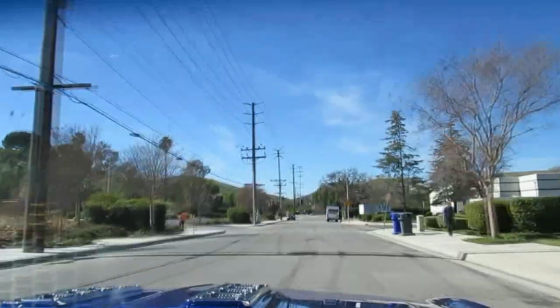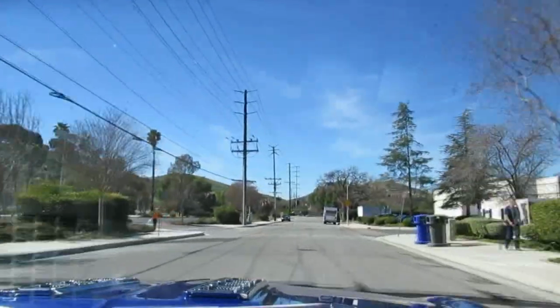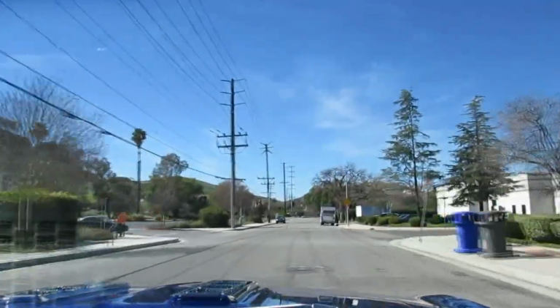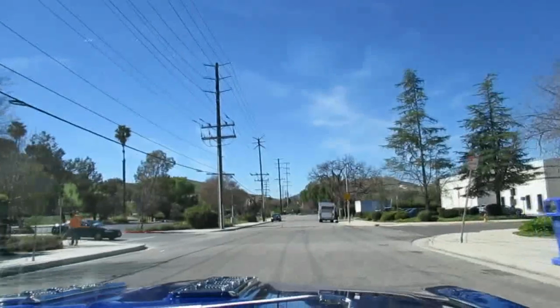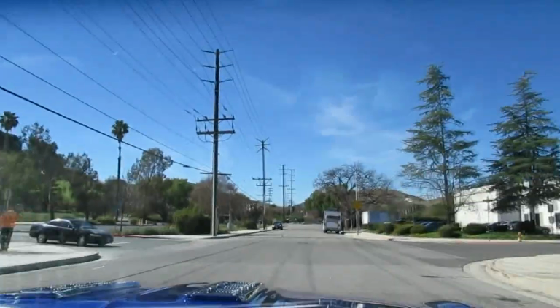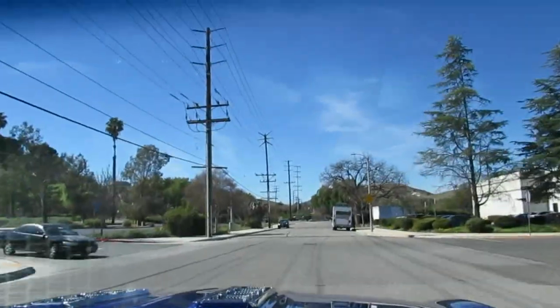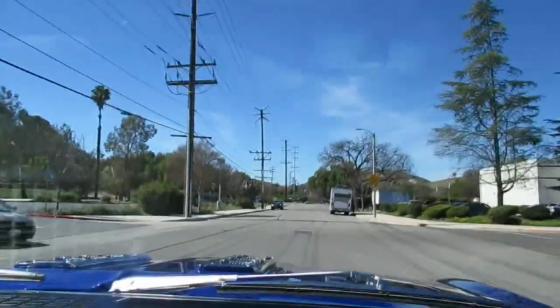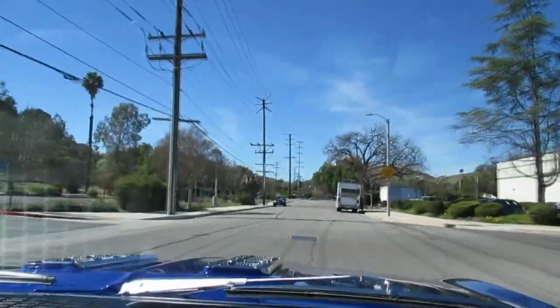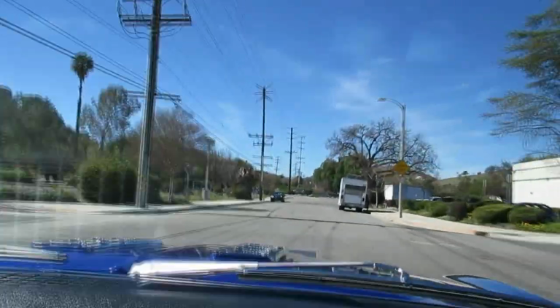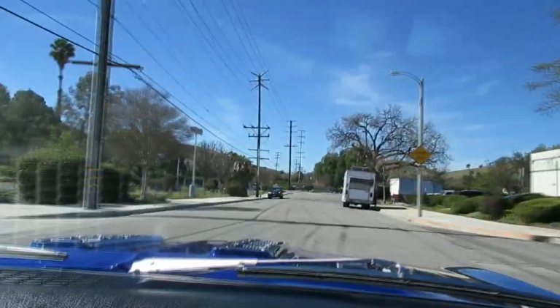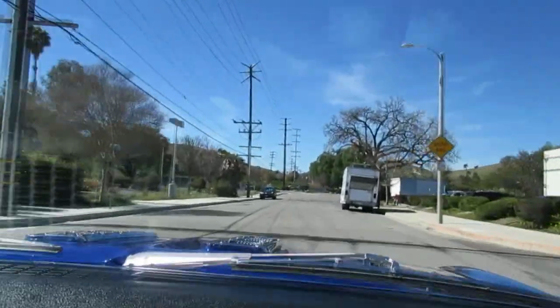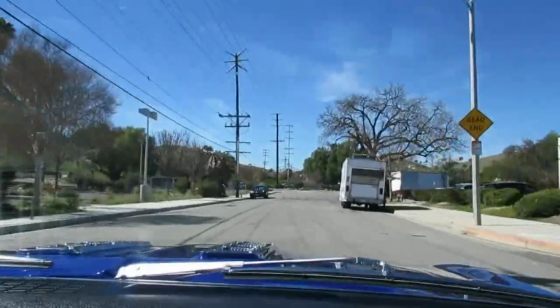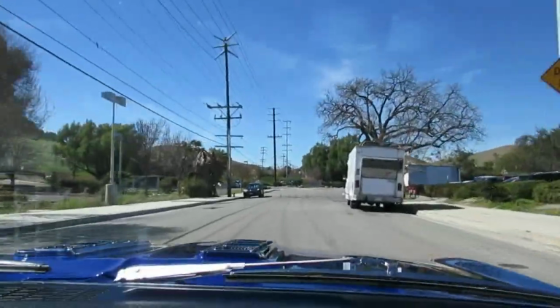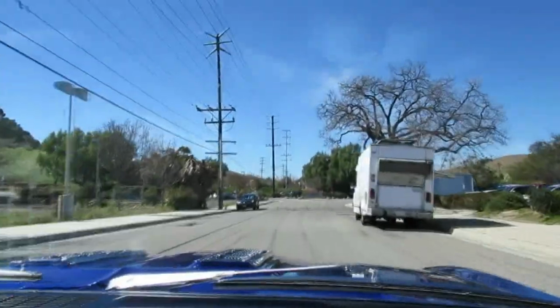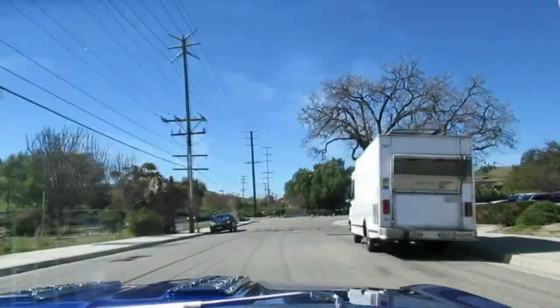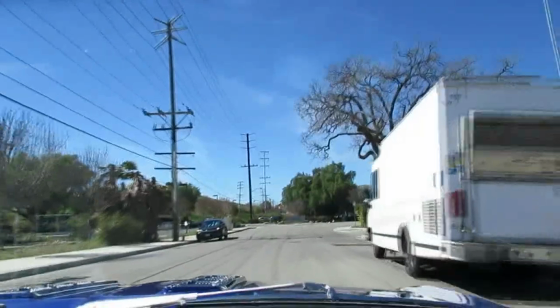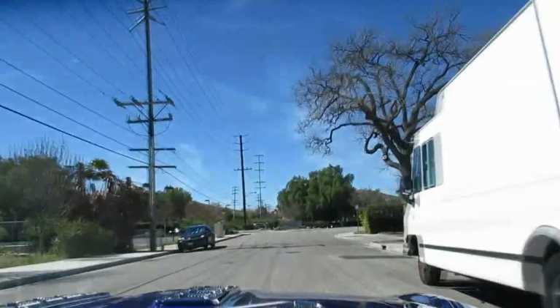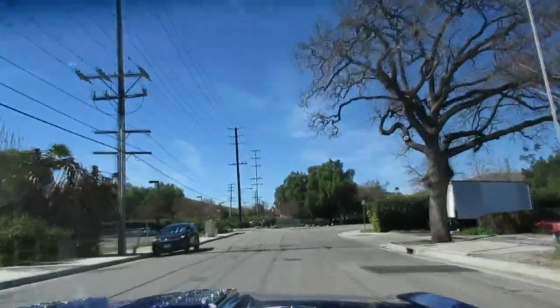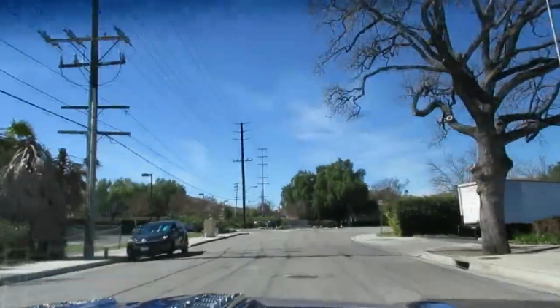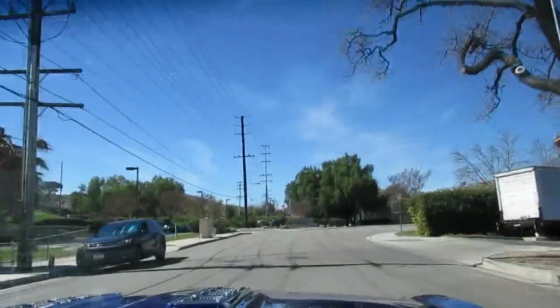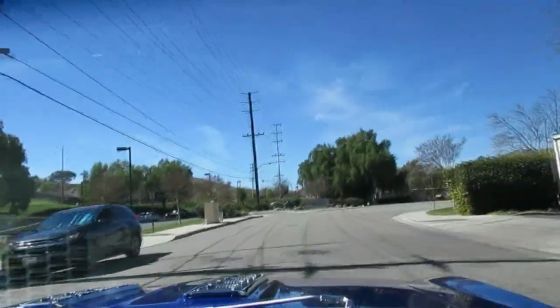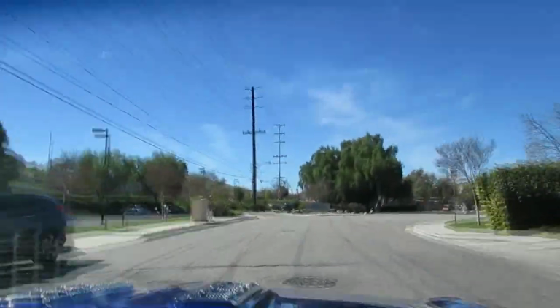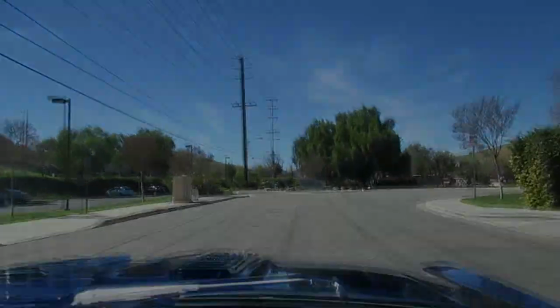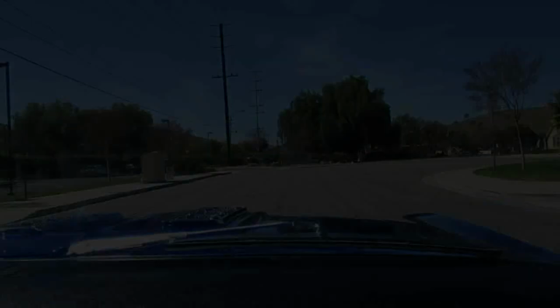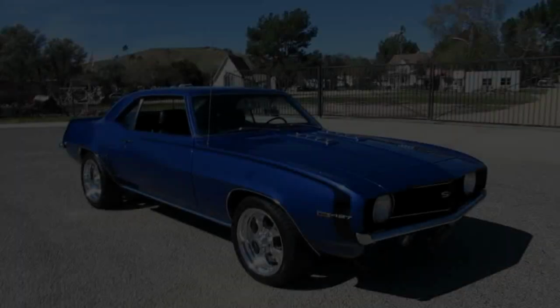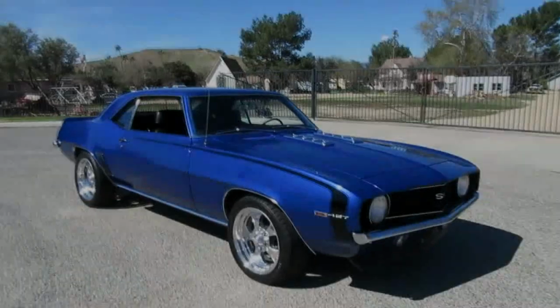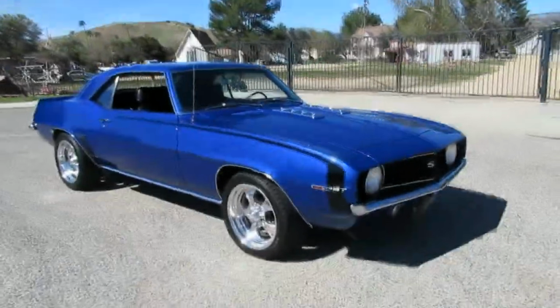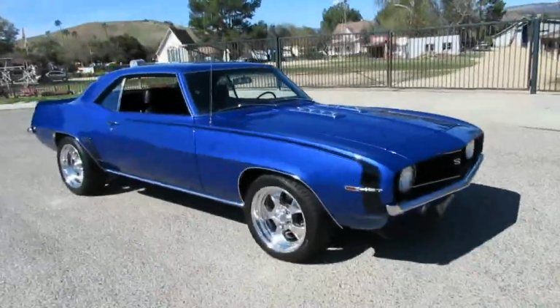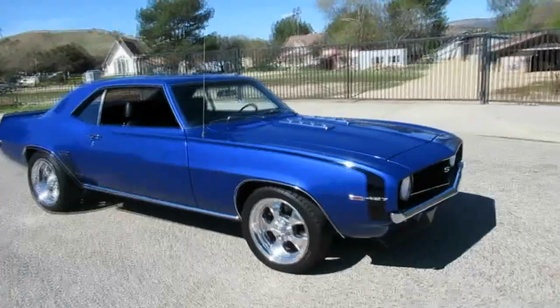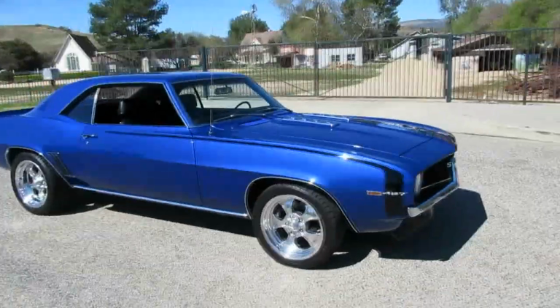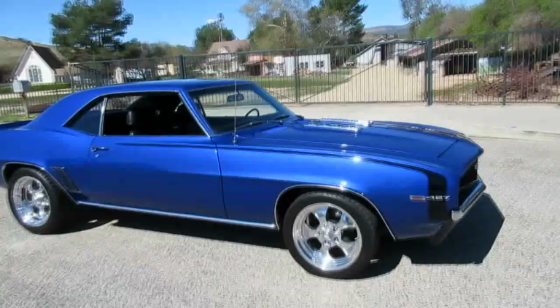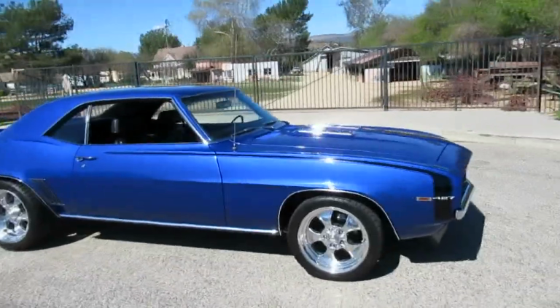Really good looking car — nice paint, got the classic black hockey stick stripes. This is definitely a pretty nice Camaro. Check out this '69 Camaro Super Sport trim — this is a really straight, clean, rust-free car with beautiful paint.